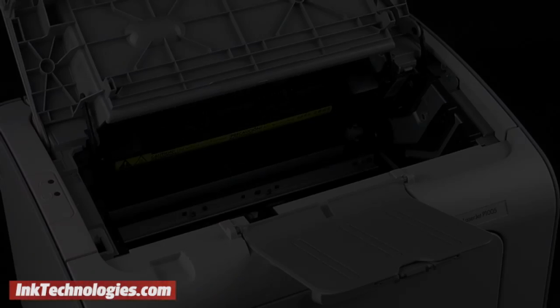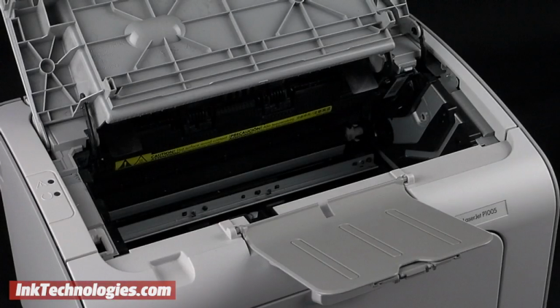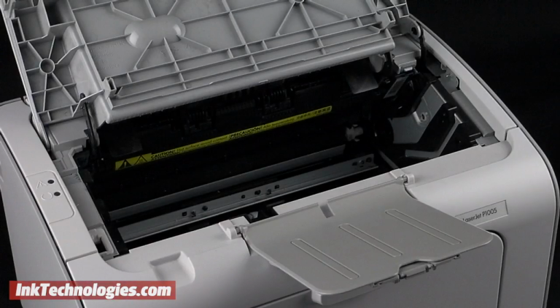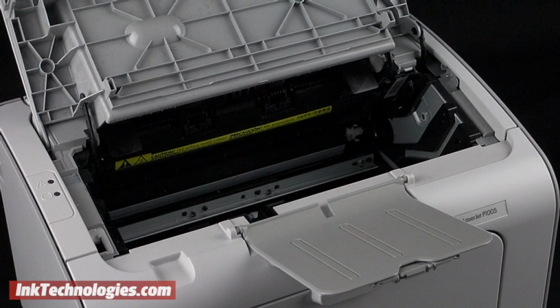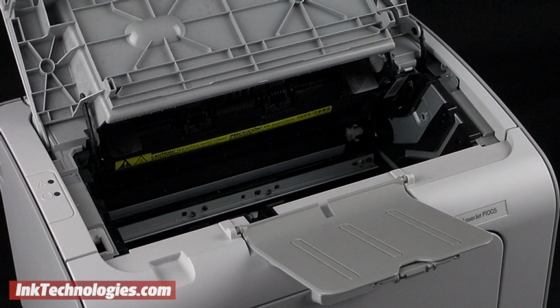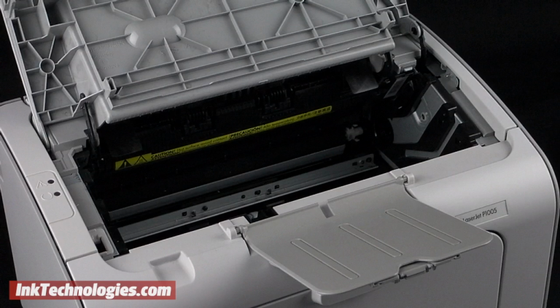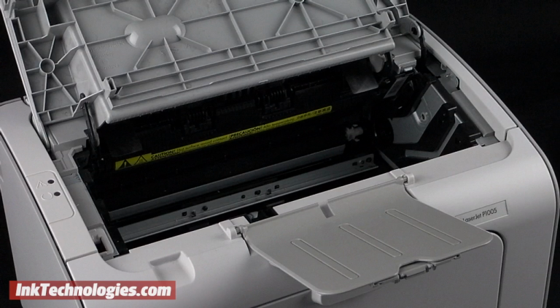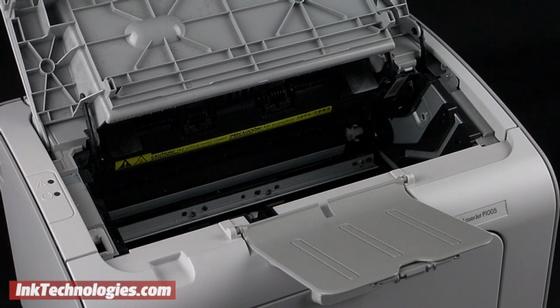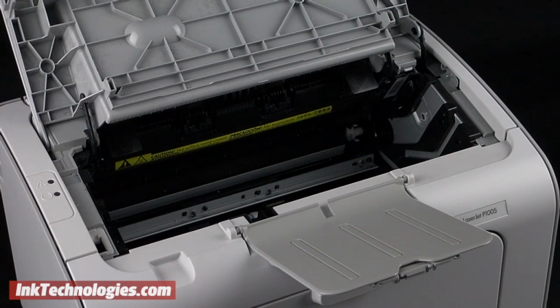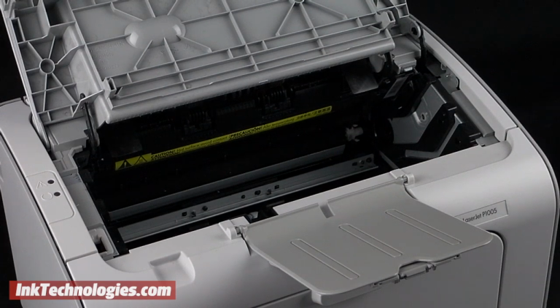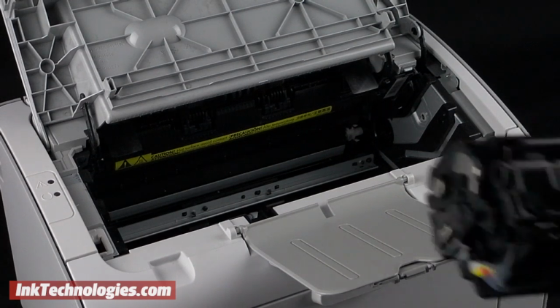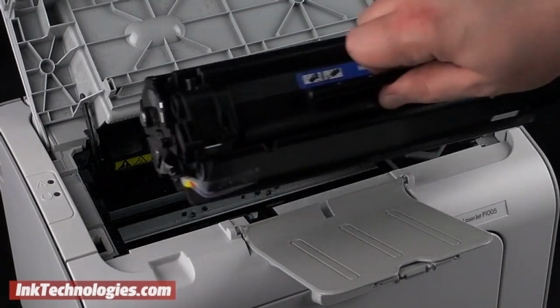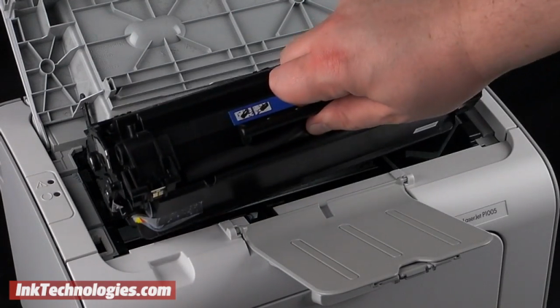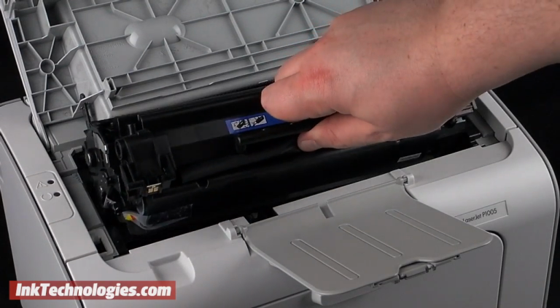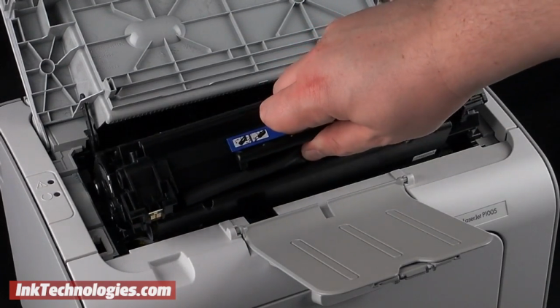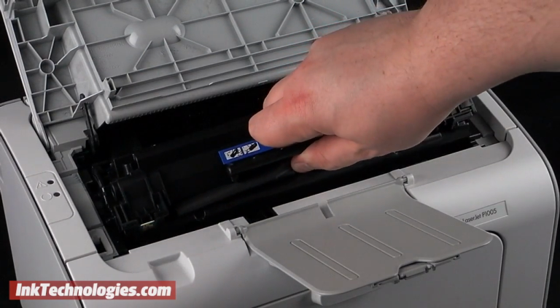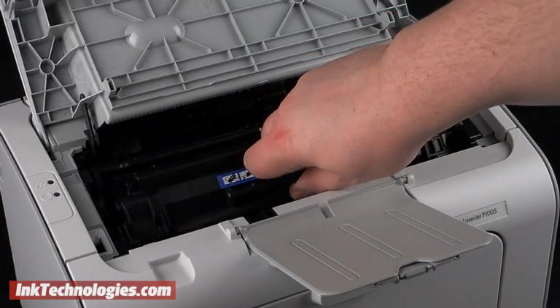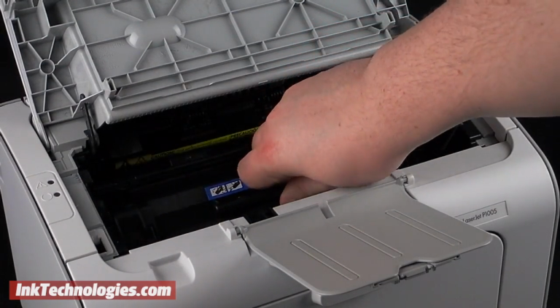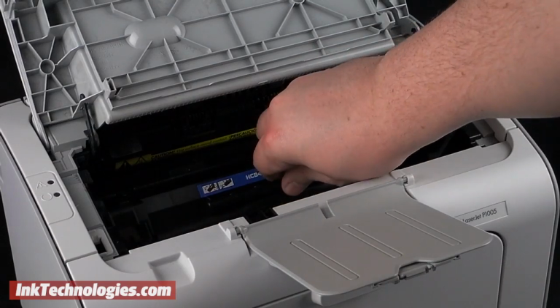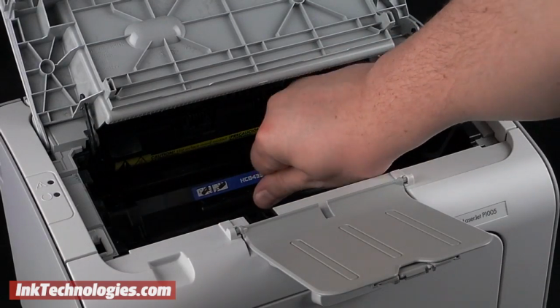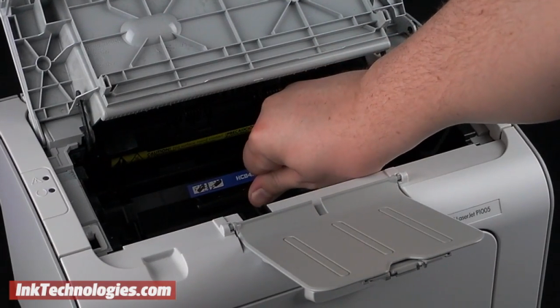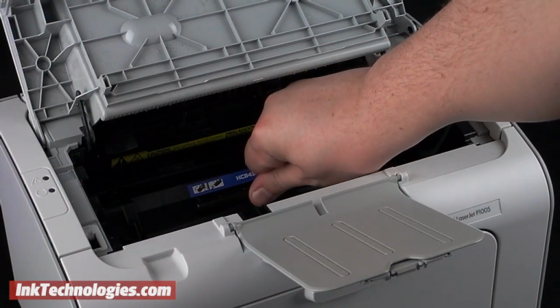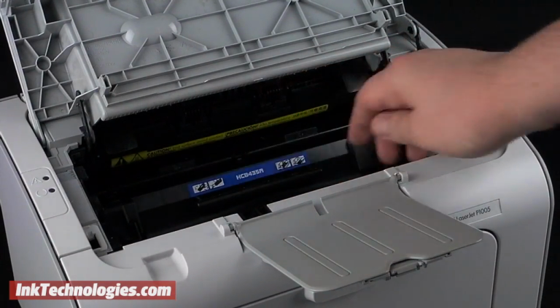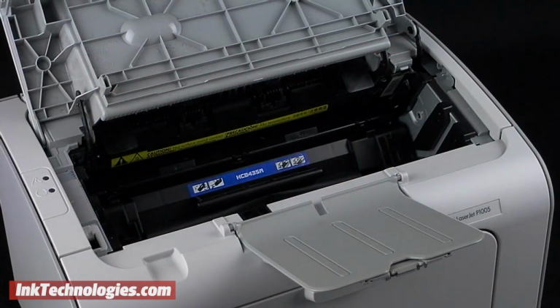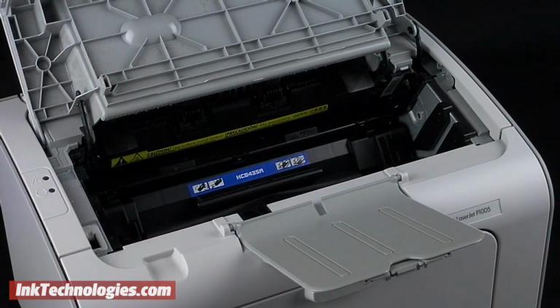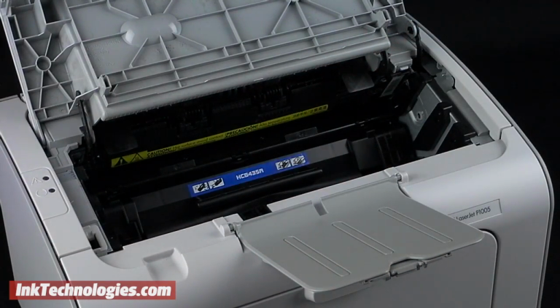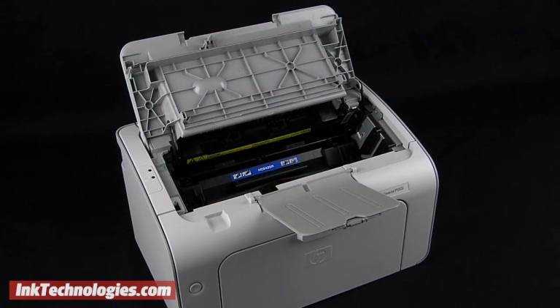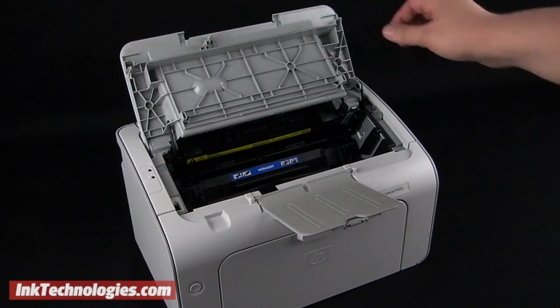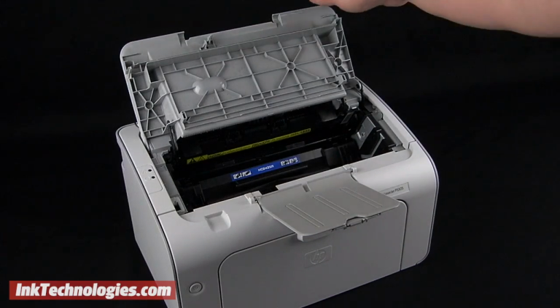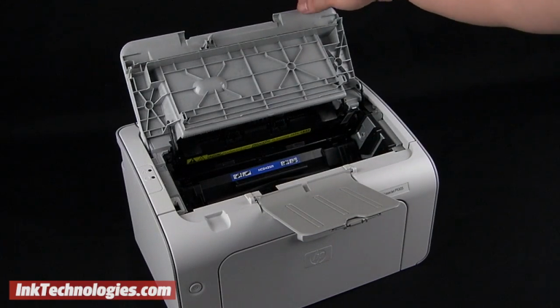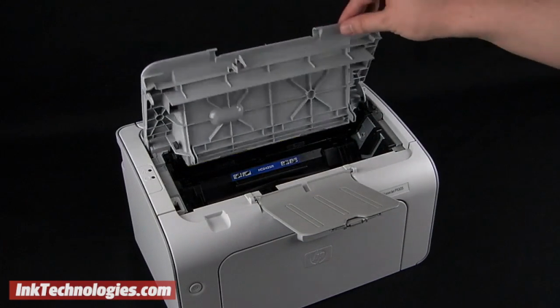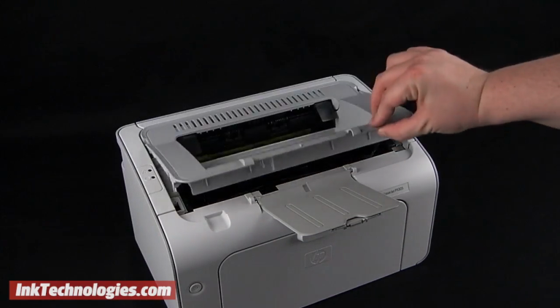Insert the new HP P1002W cartridge into the machine, sliding it along the rails on either side, then press firmly to lock it into place. Close the access panel and you are finished.